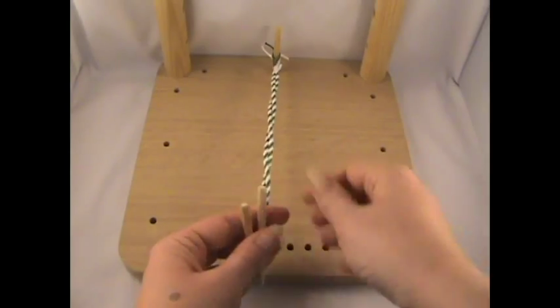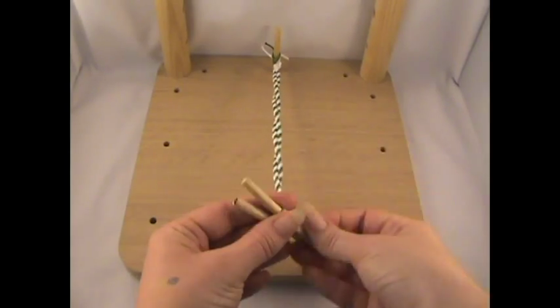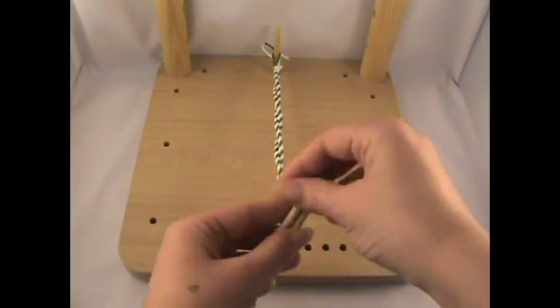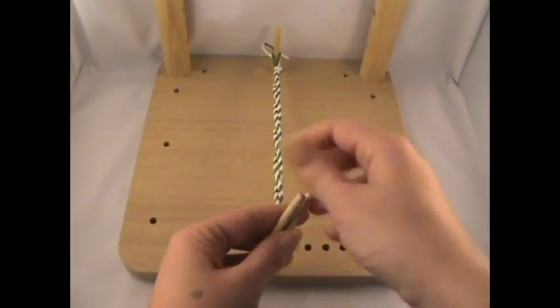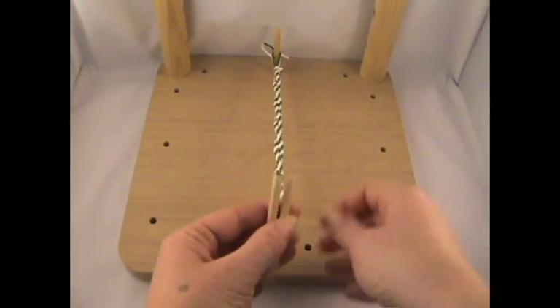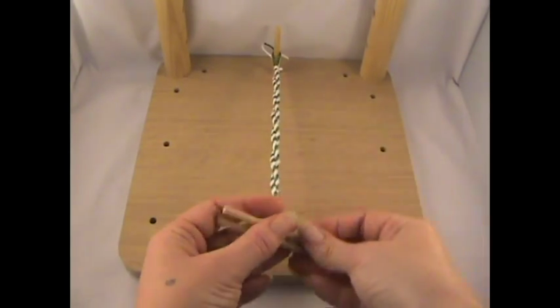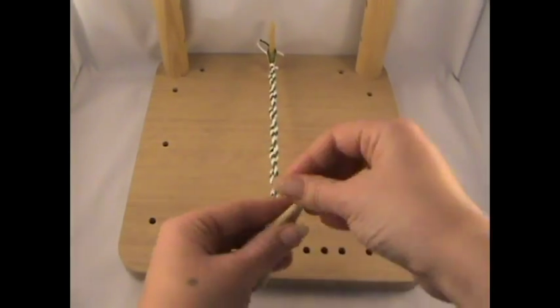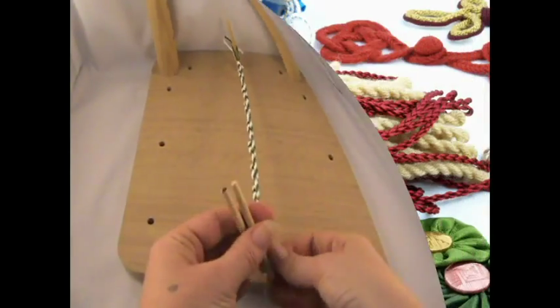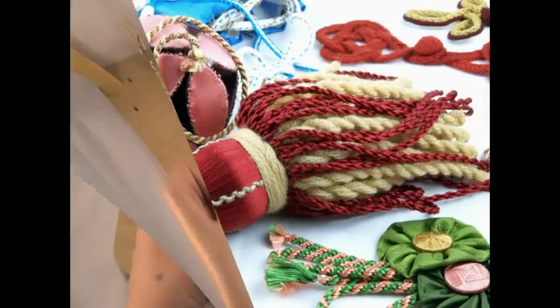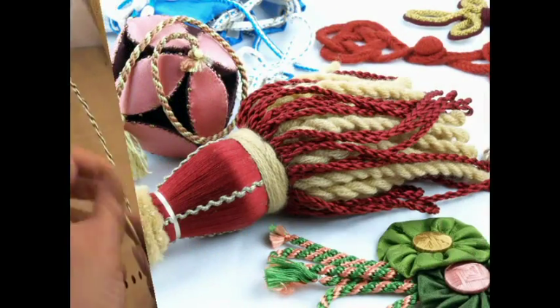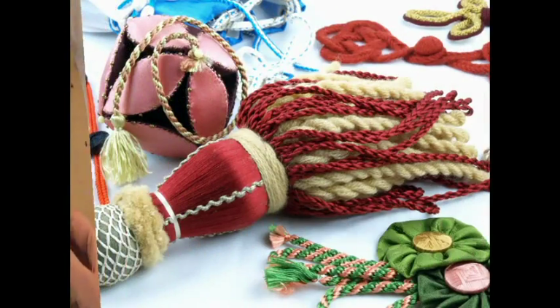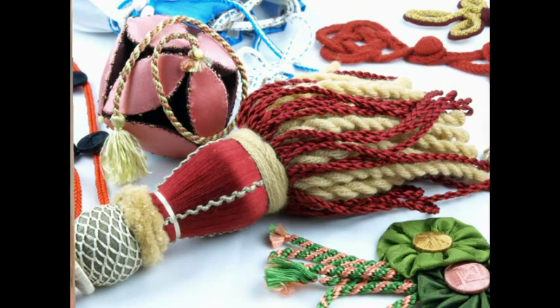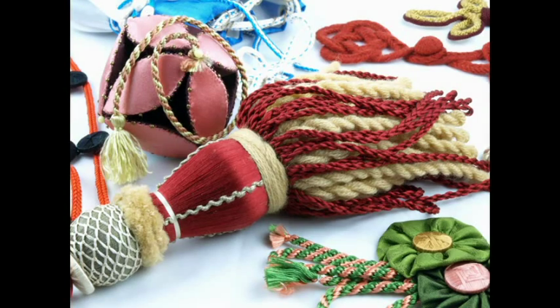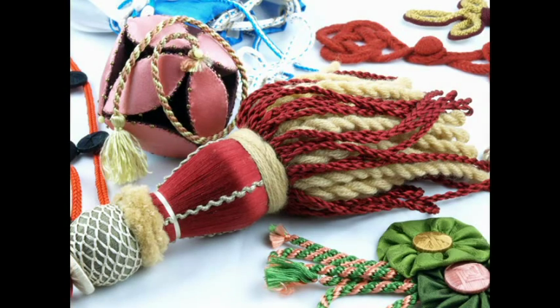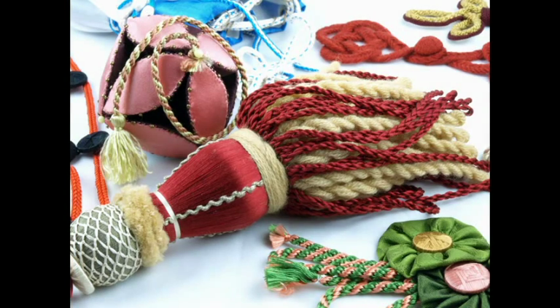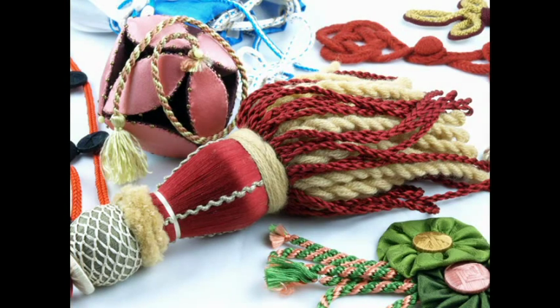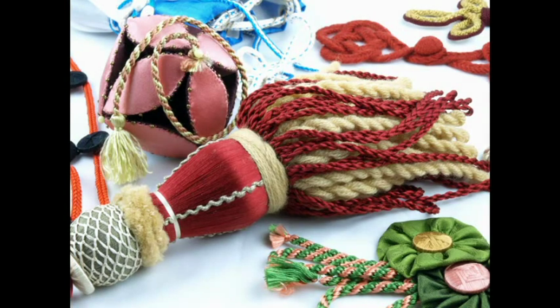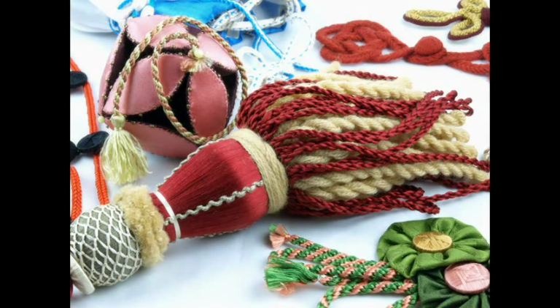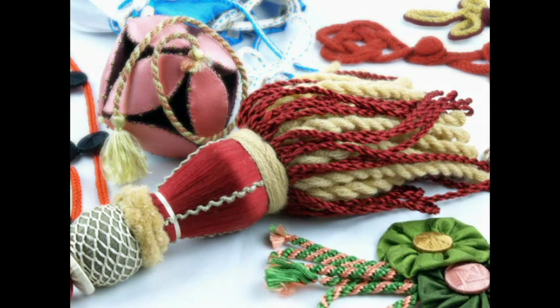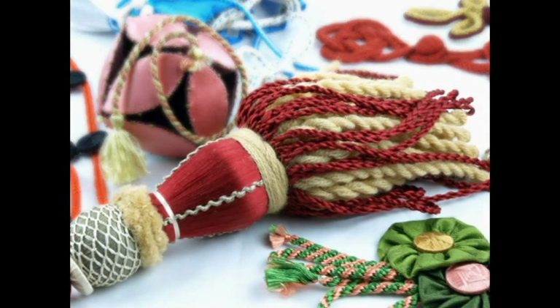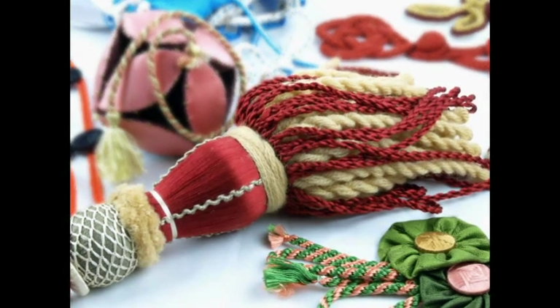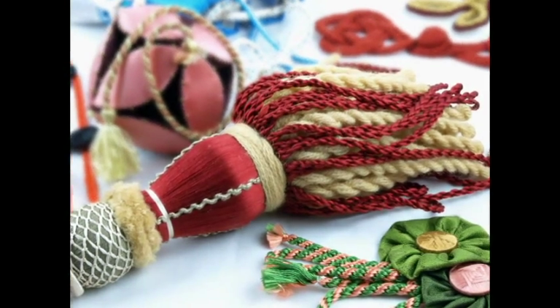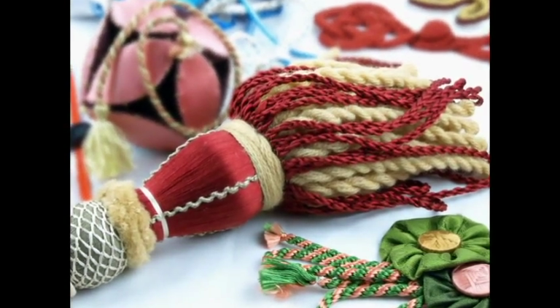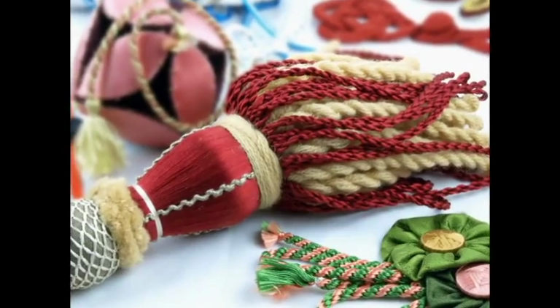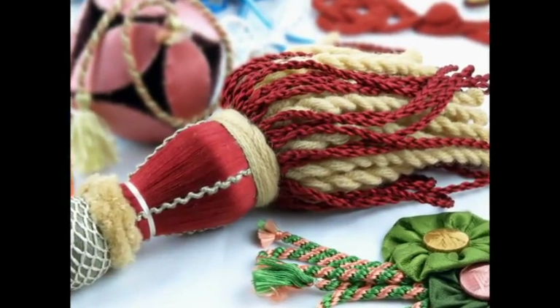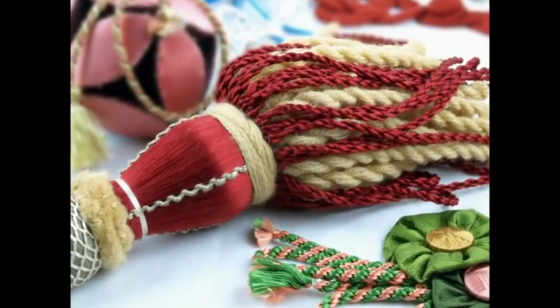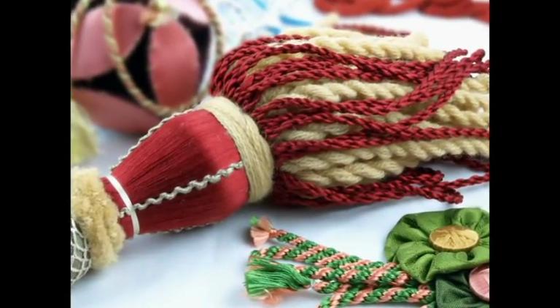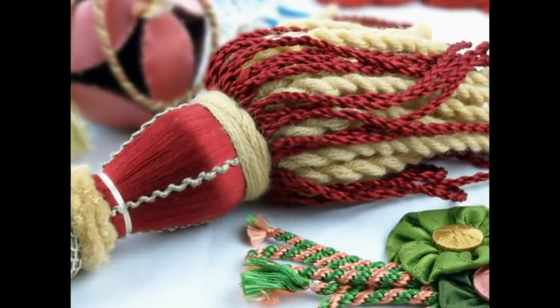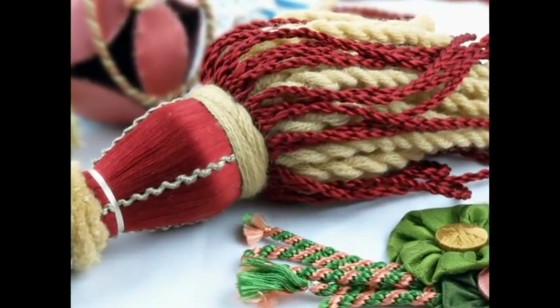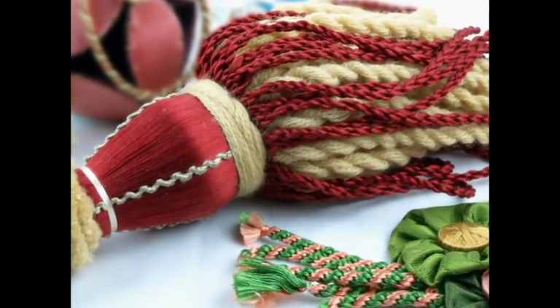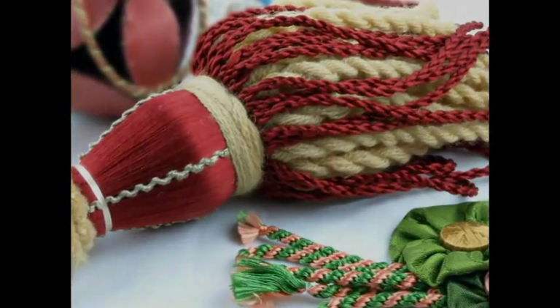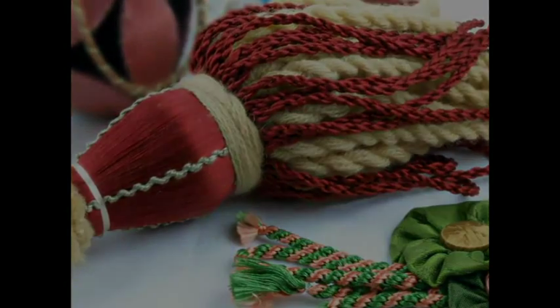There is also information on how to finish your braids, and using them to embellish and decorate. I hope that you will find making braids and cords as therapeutic and as enjoyable as I do.